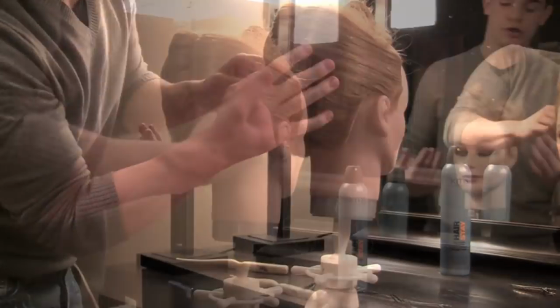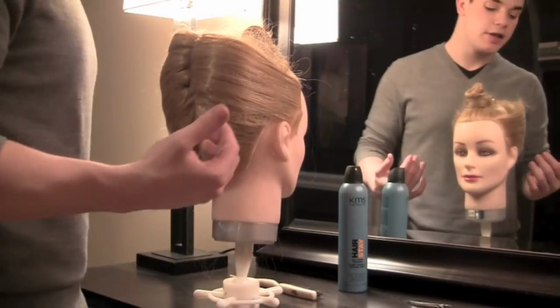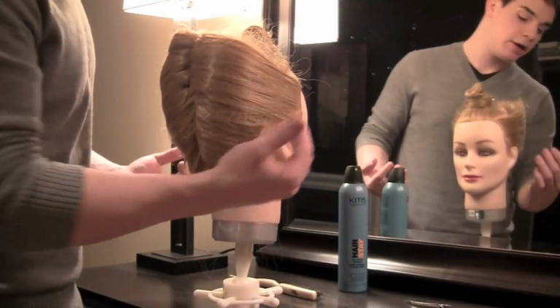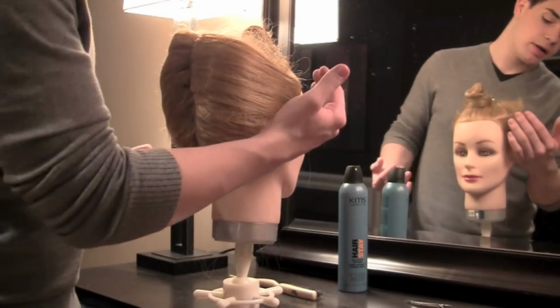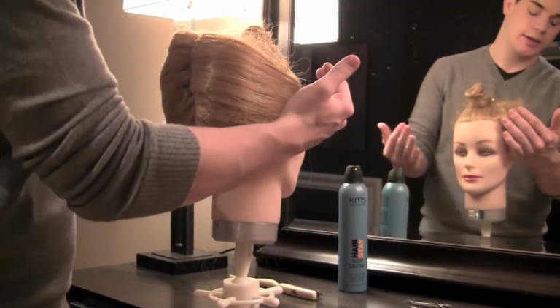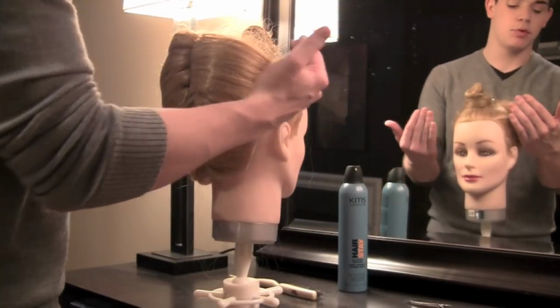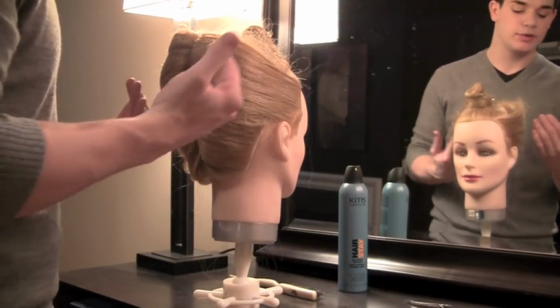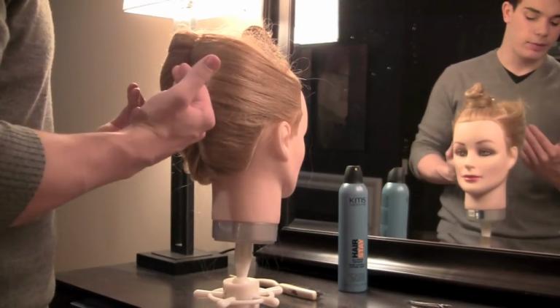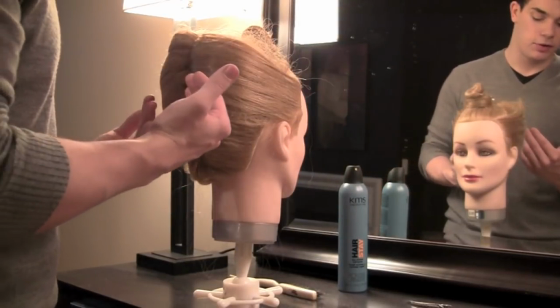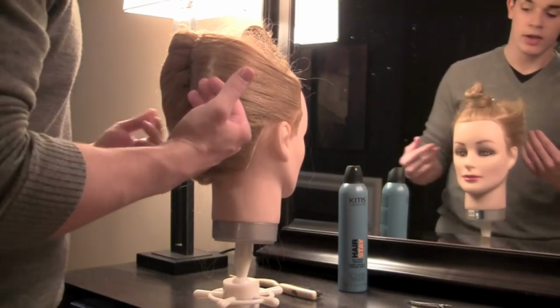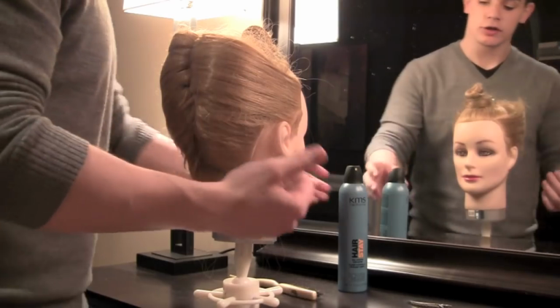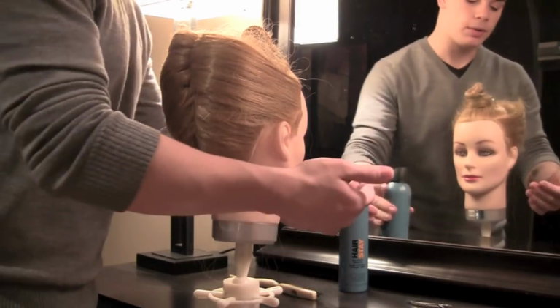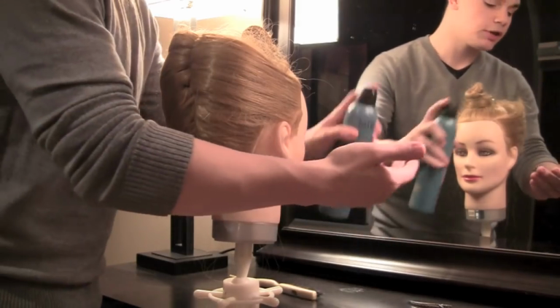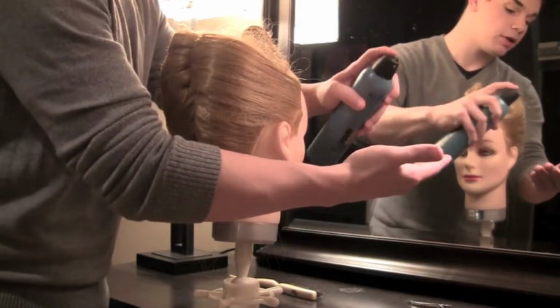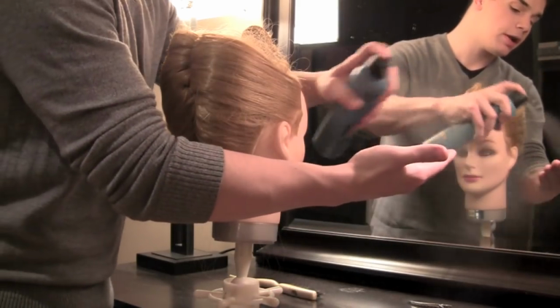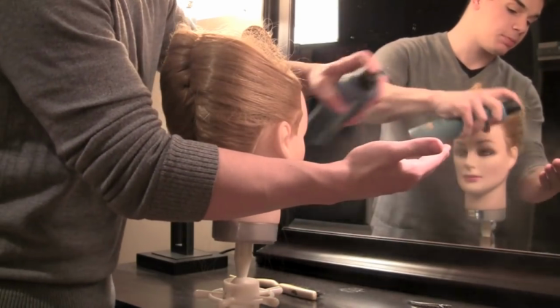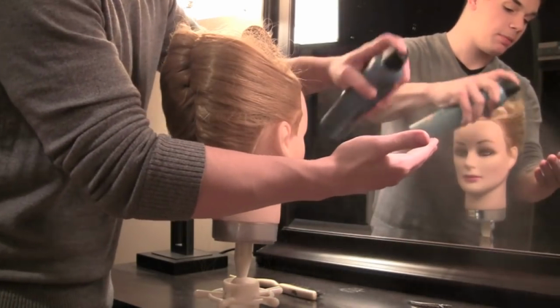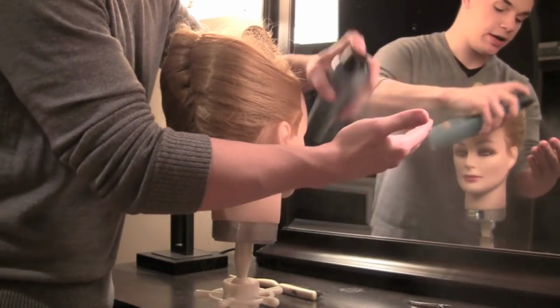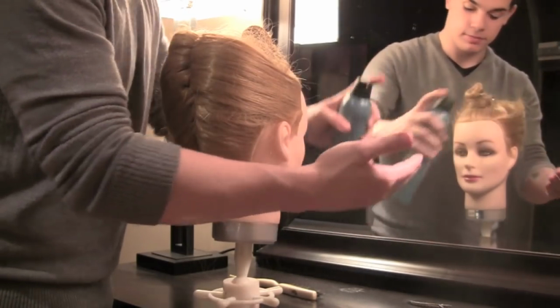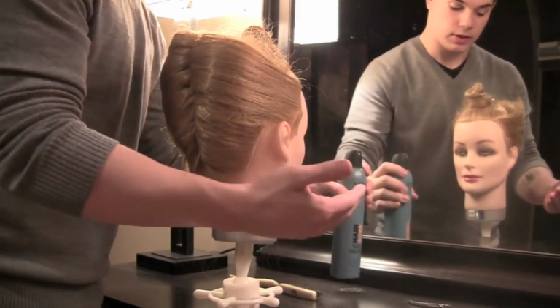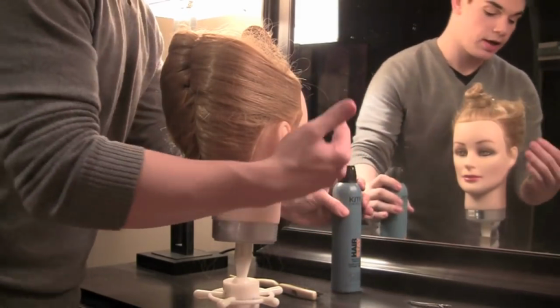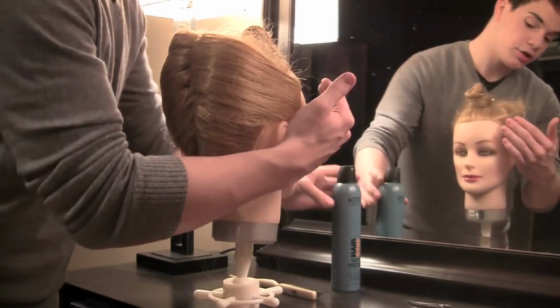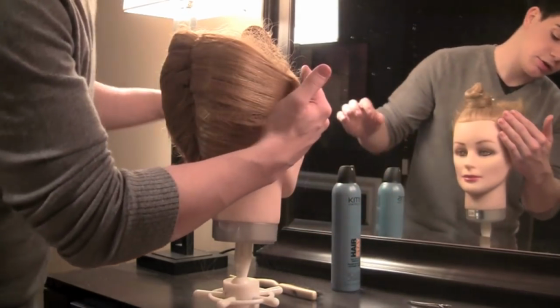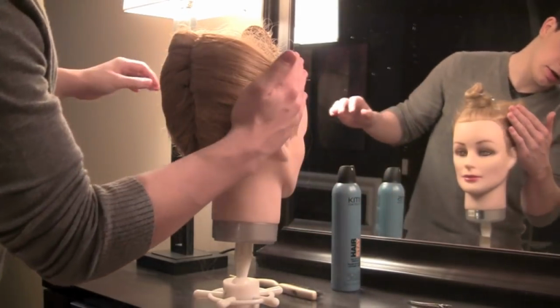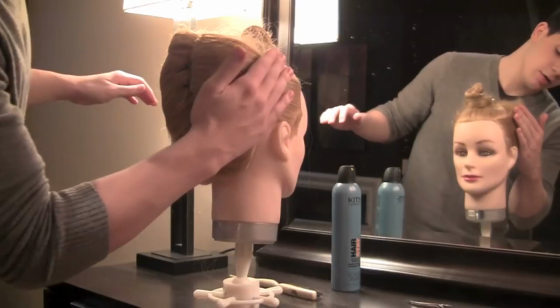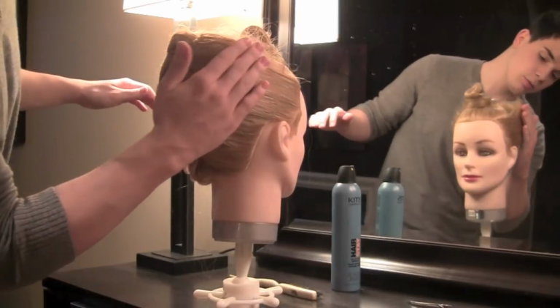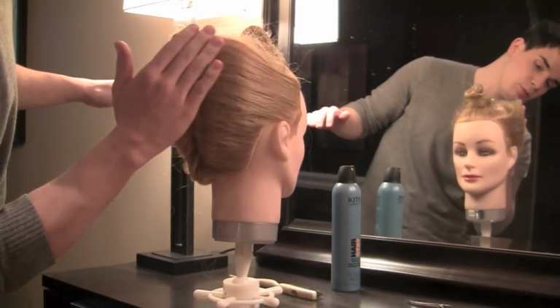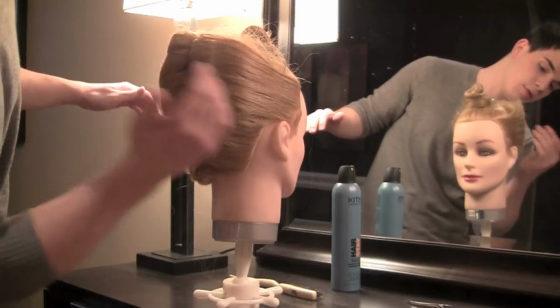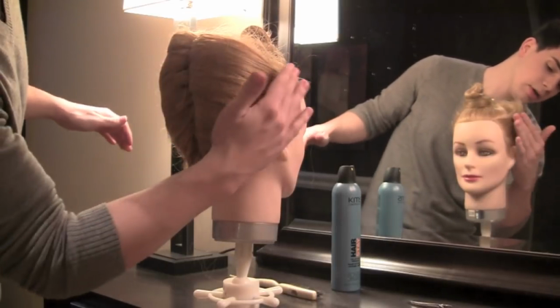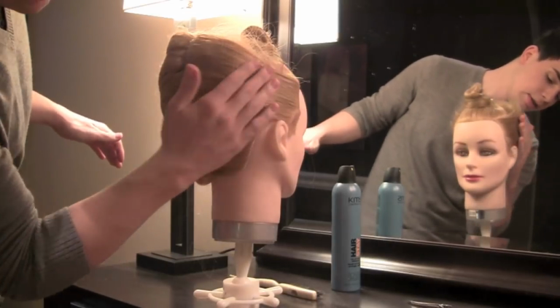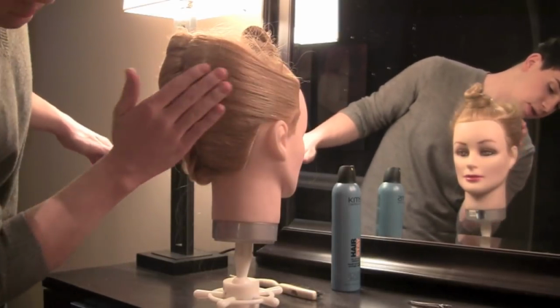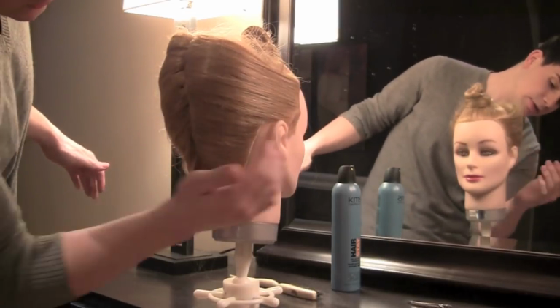I just want to take my hairspray and smooth out these flyaways a little bit, so I'm just going to spray a little bit of hairspray on my hand and just gently smooth over these flyaways.